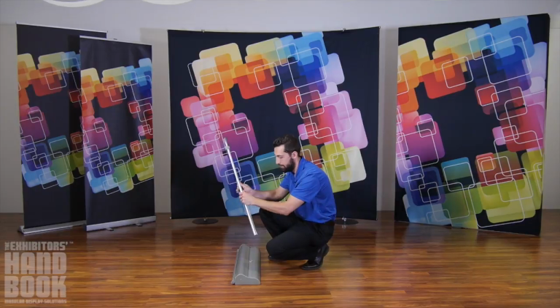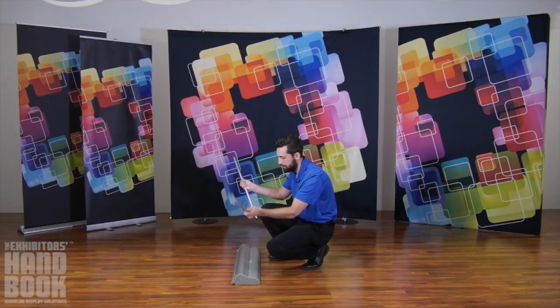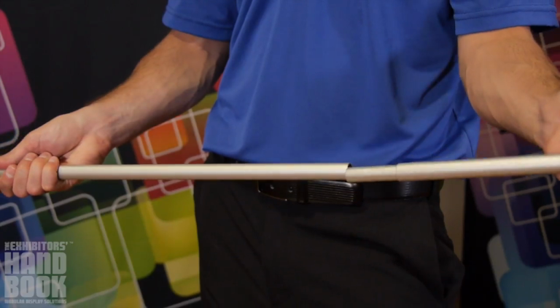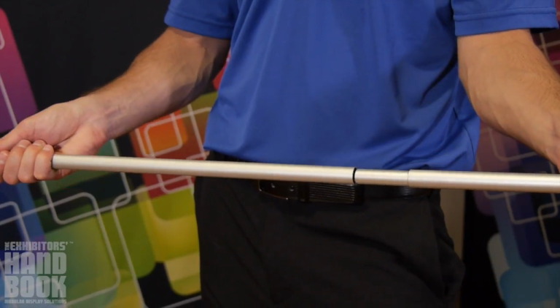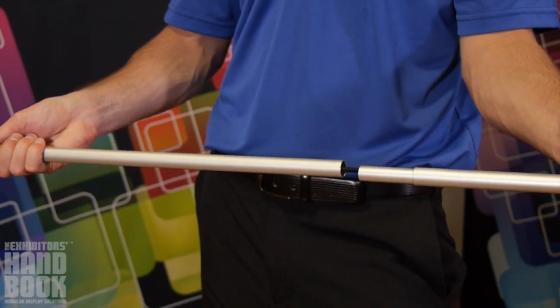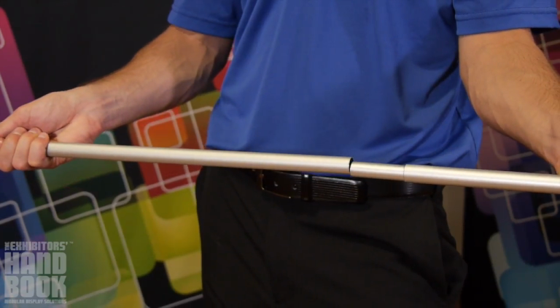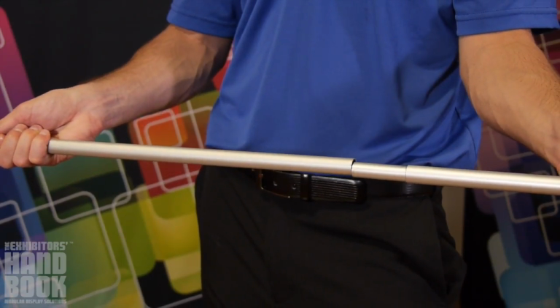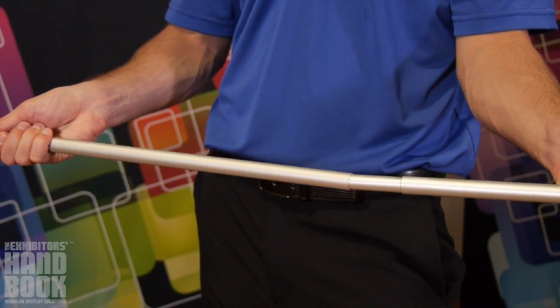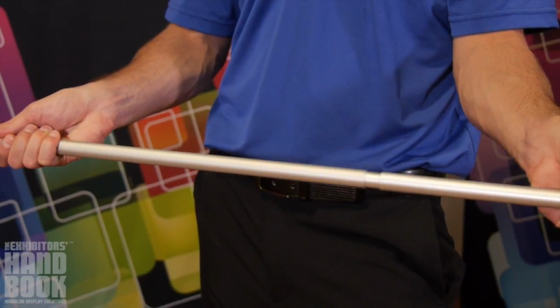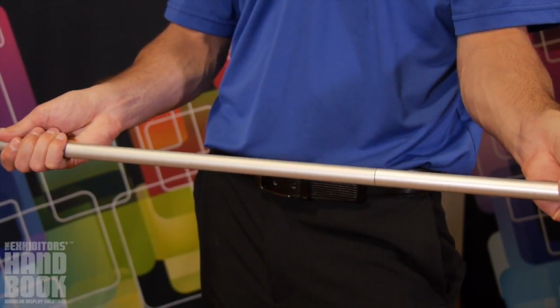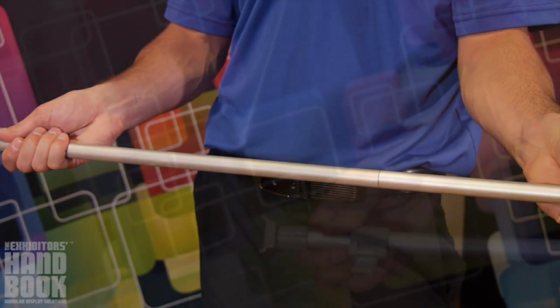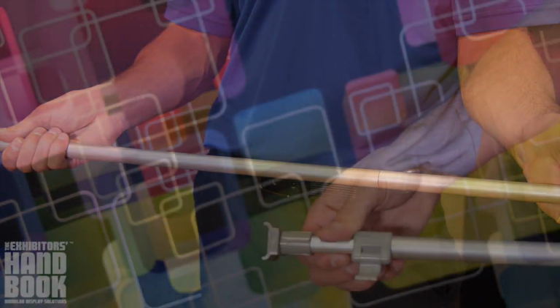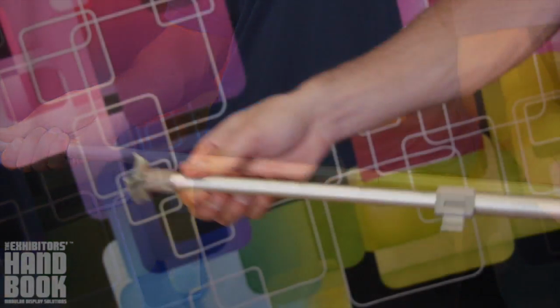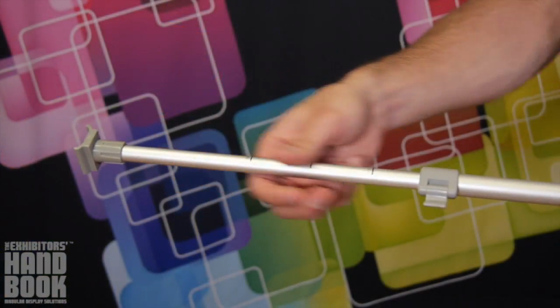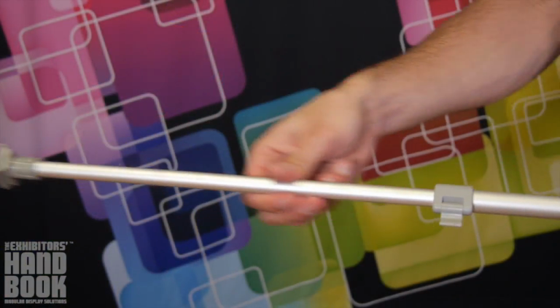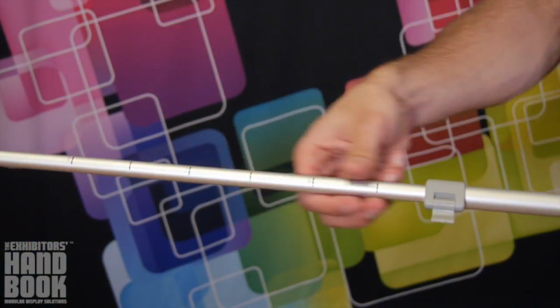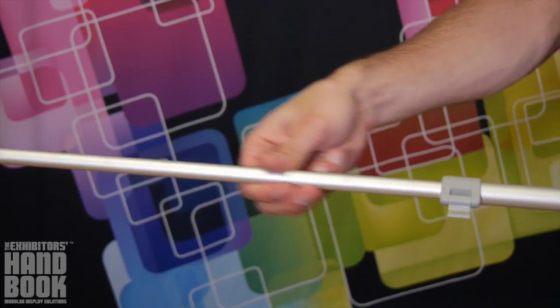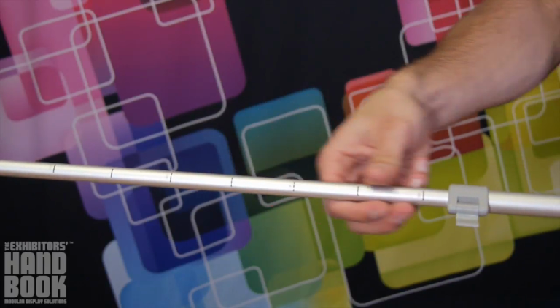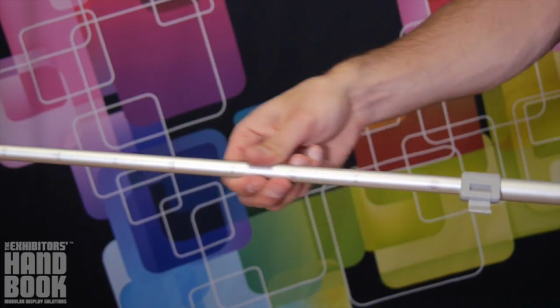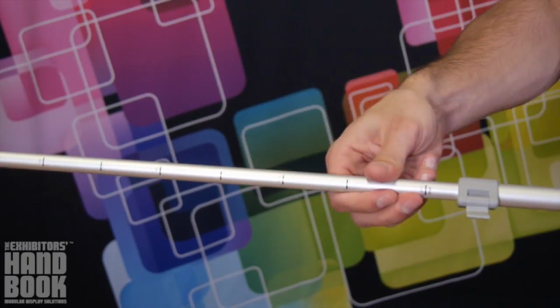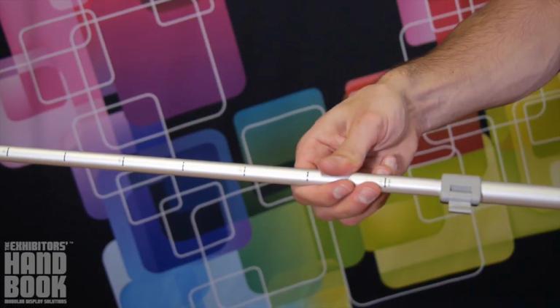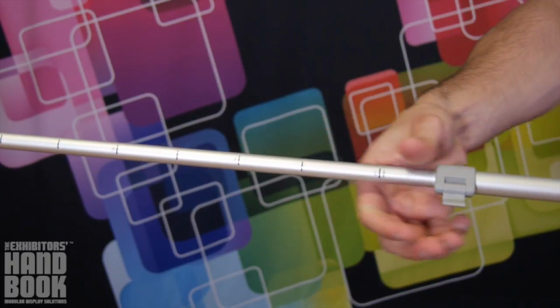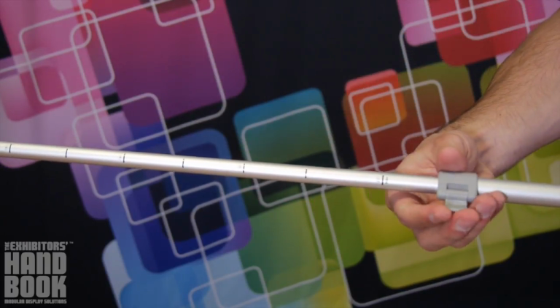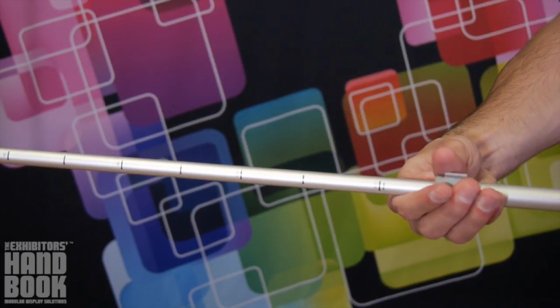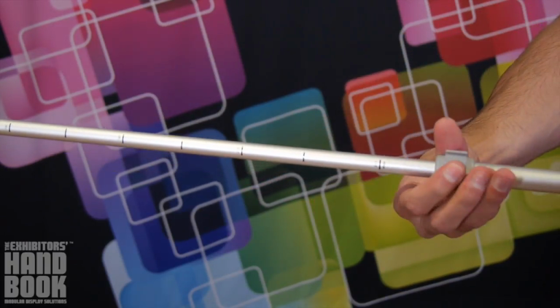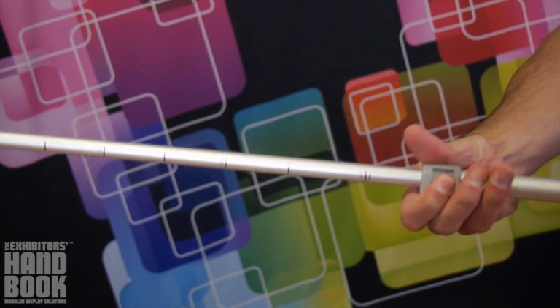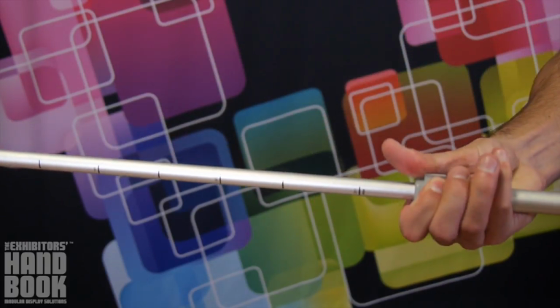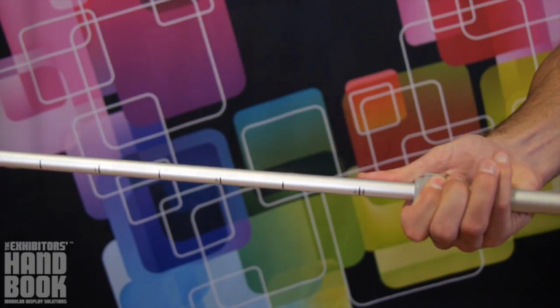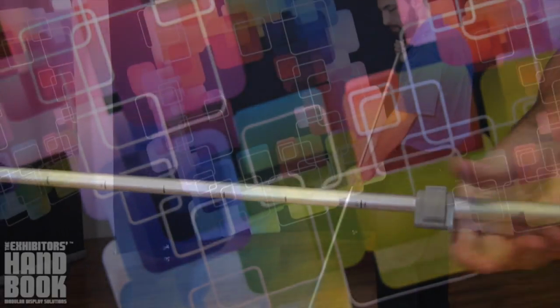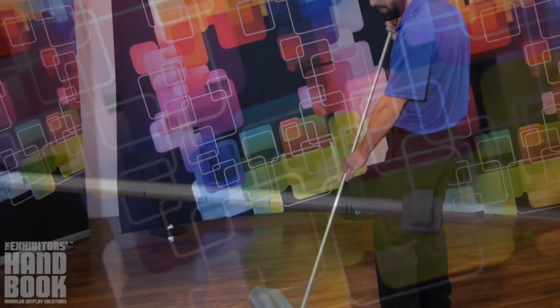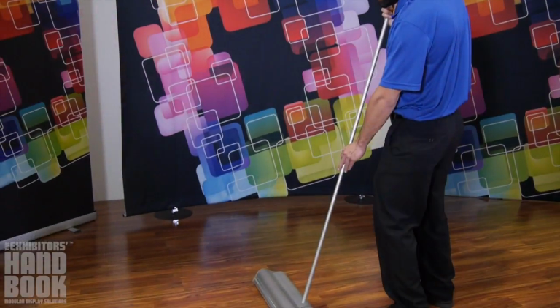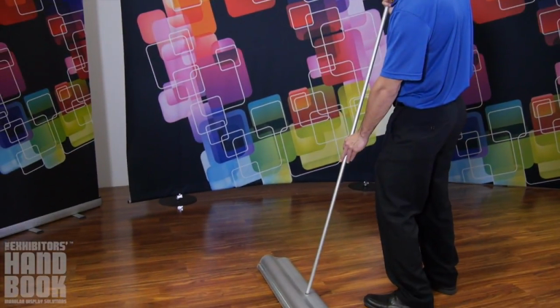Start by assembling the bungee pole and extending the telescopic portion to your desired height. Secure by closing the locking latch. Next, secure the pole in the base of the stand.